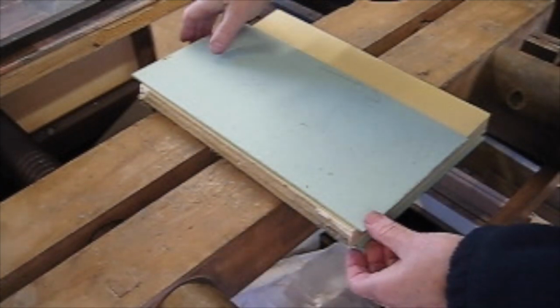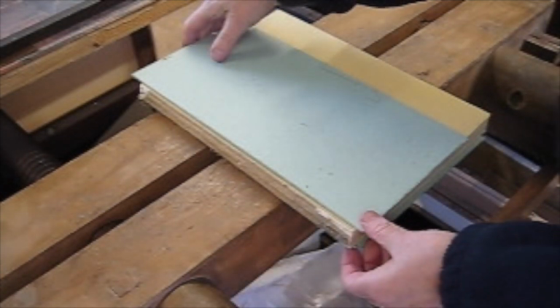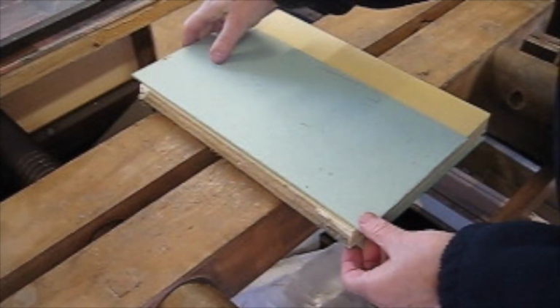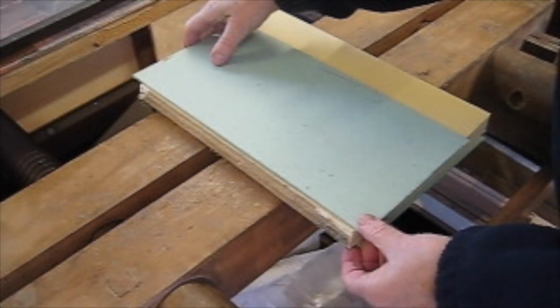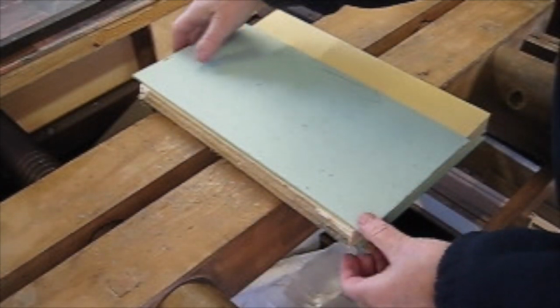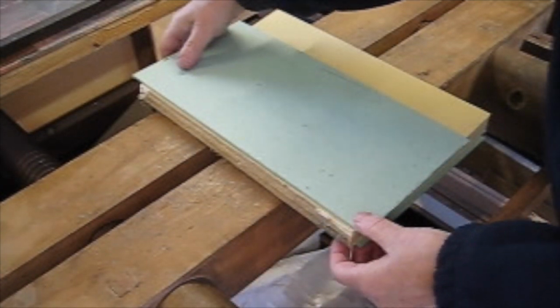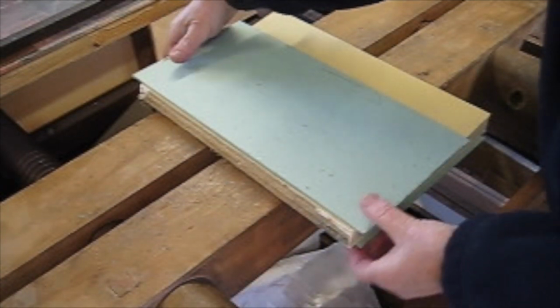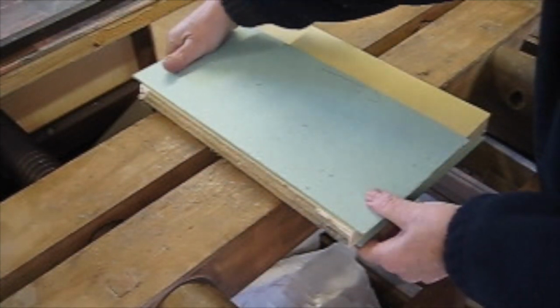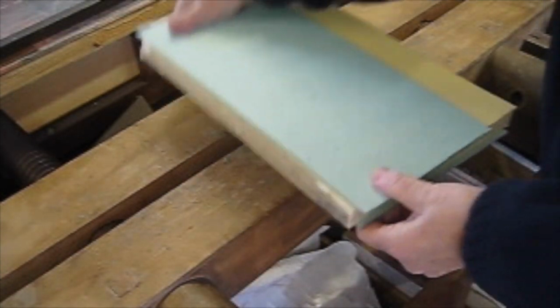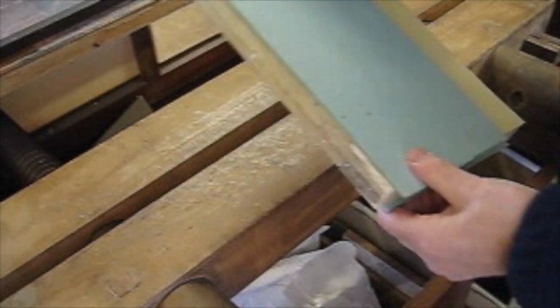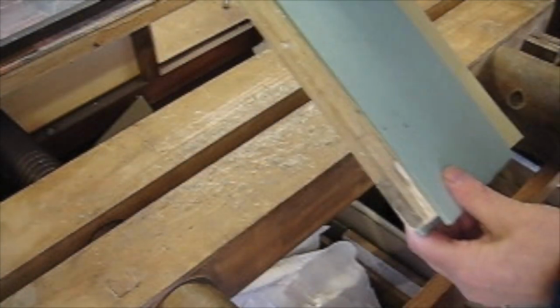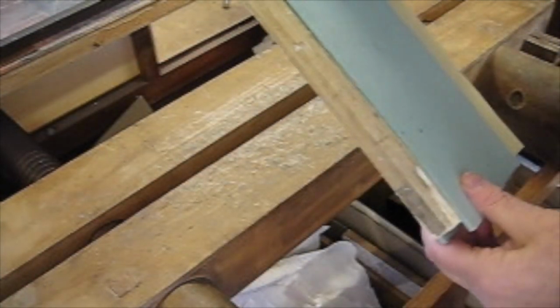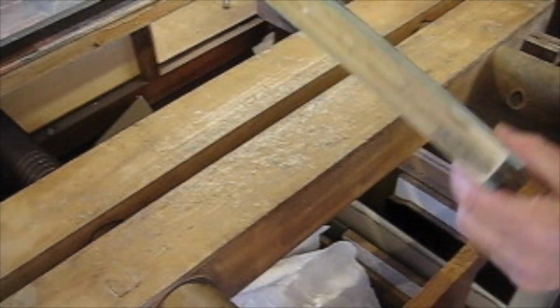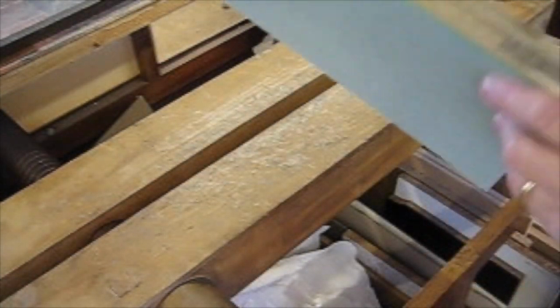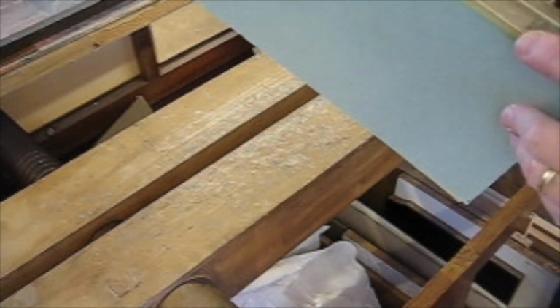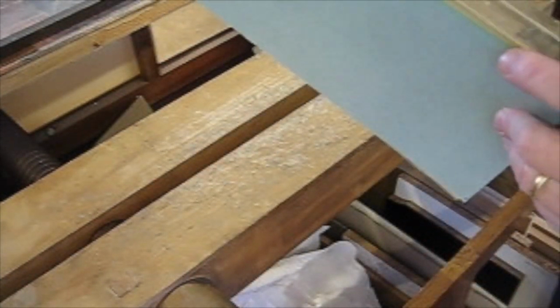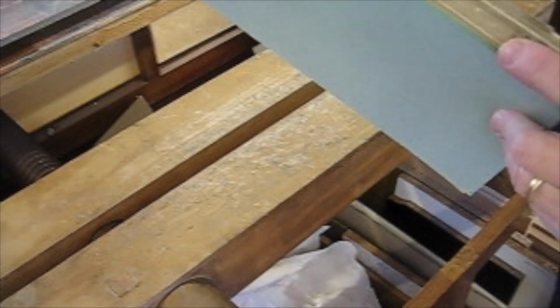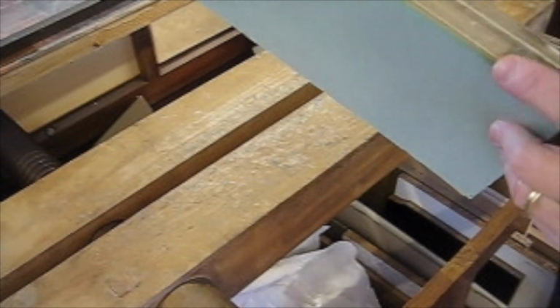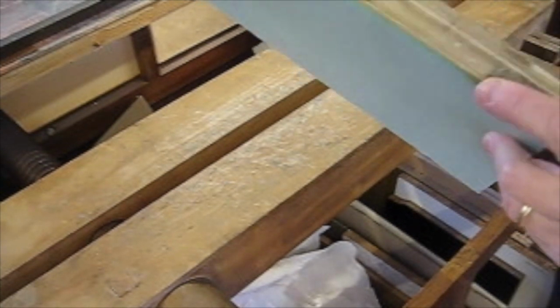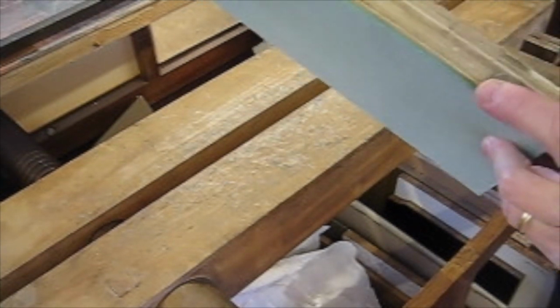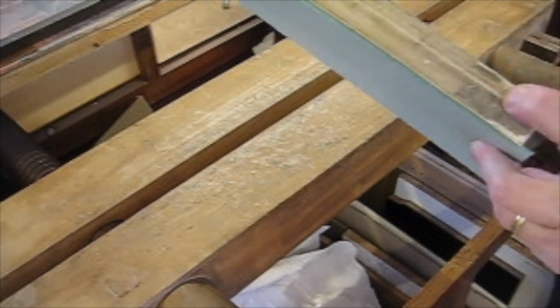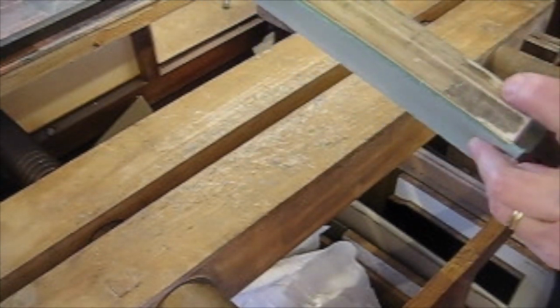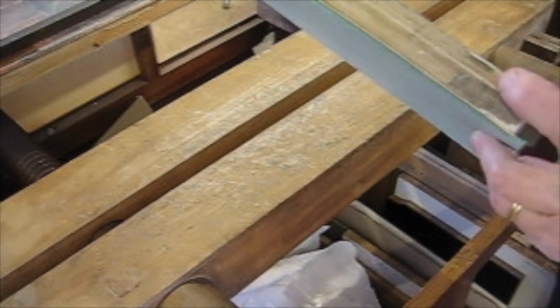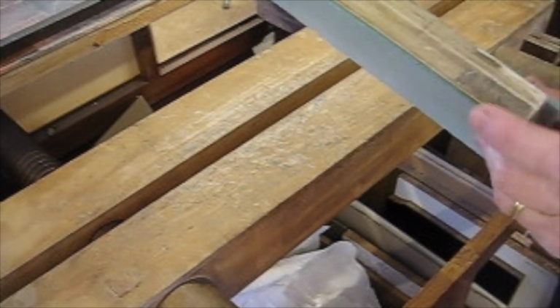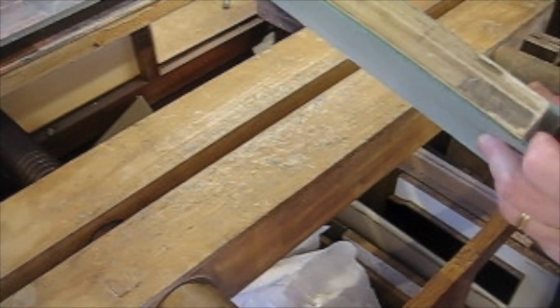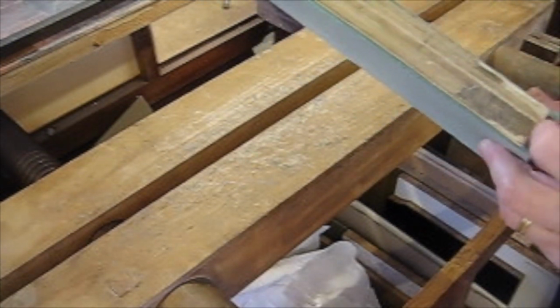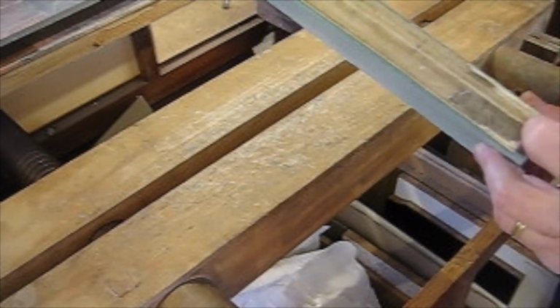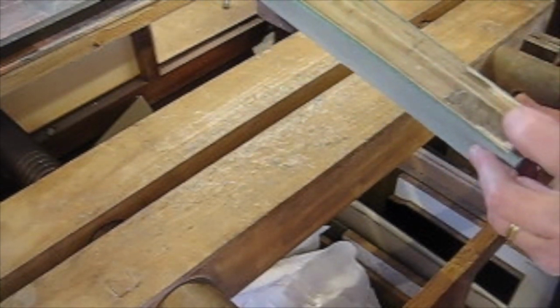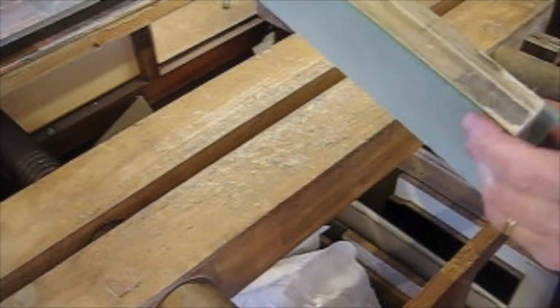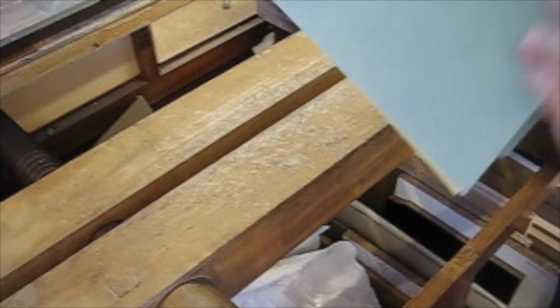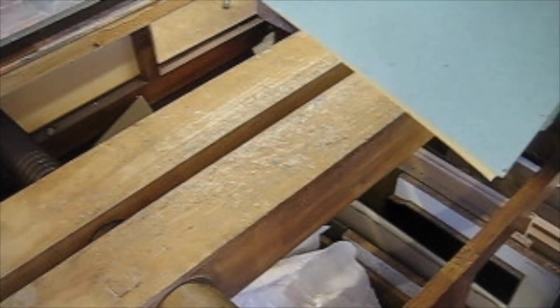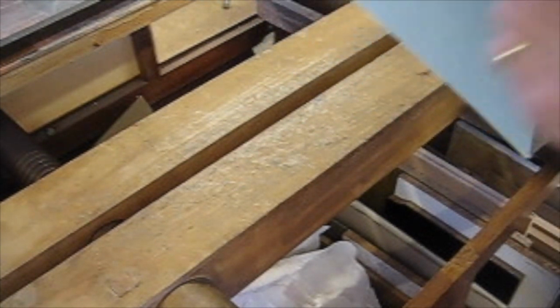Sometimes we want to take the backing off a book. This is an old back, I'm just going to take it off. It's a bit of mull with a lot of glue.